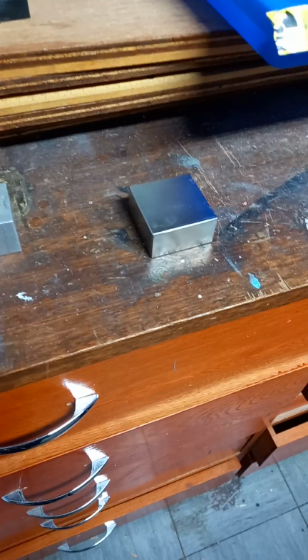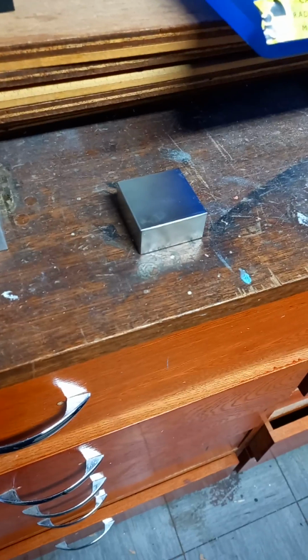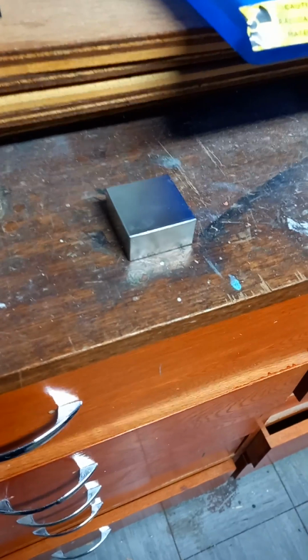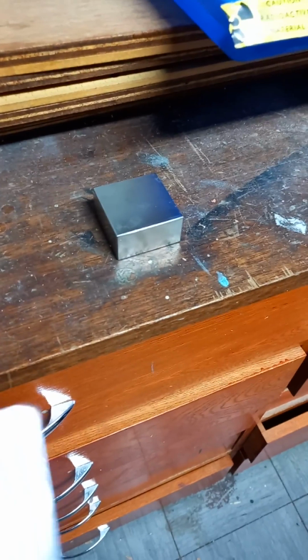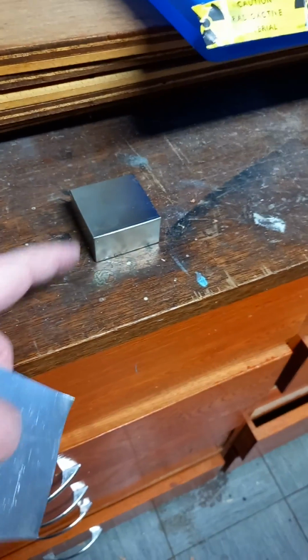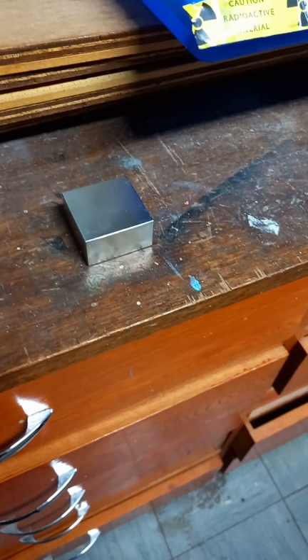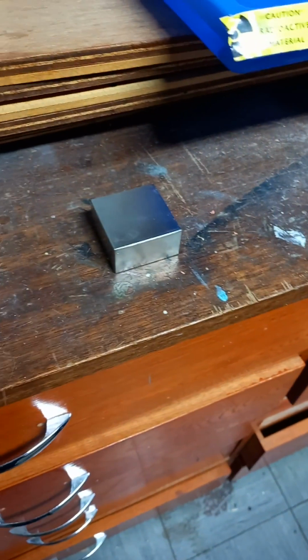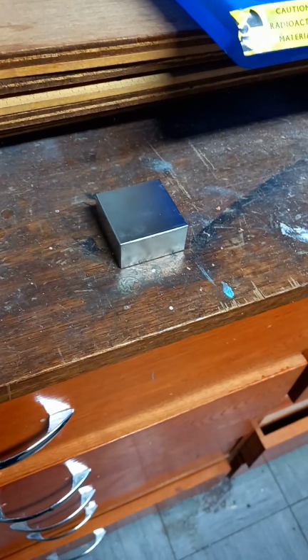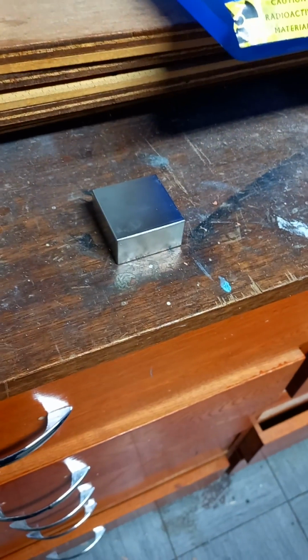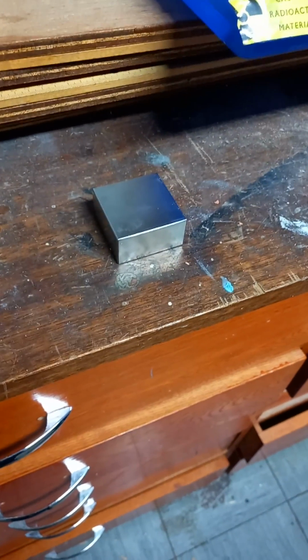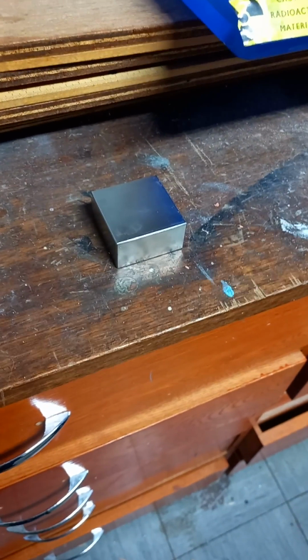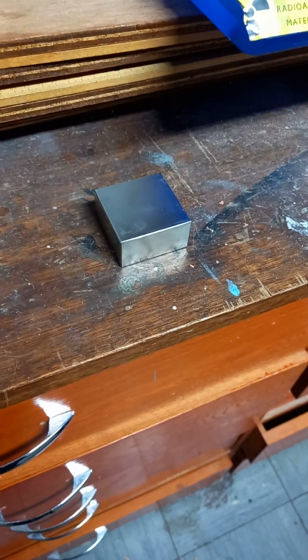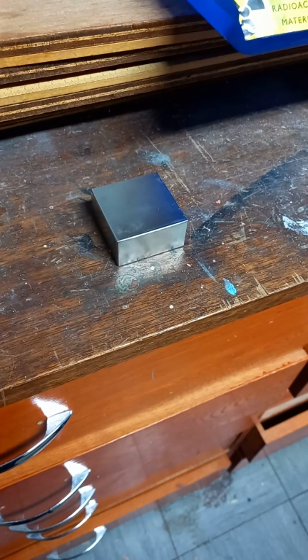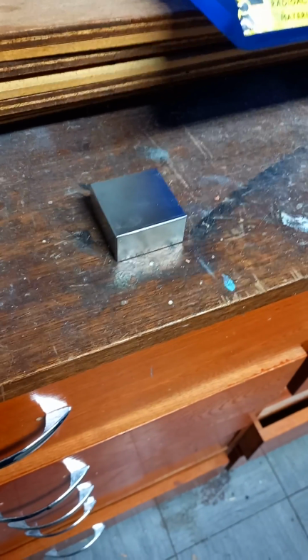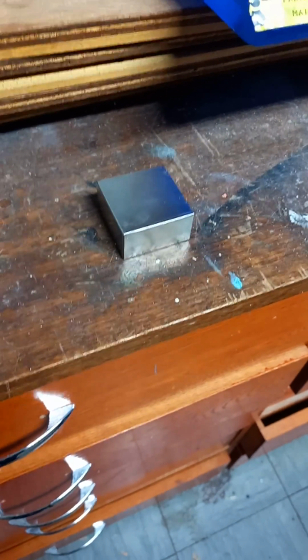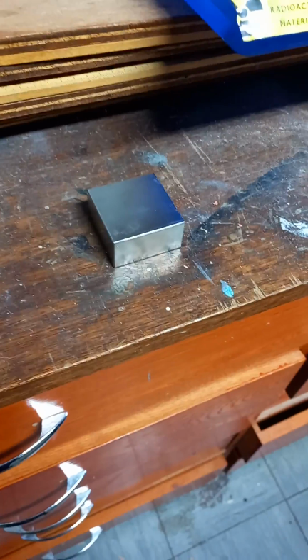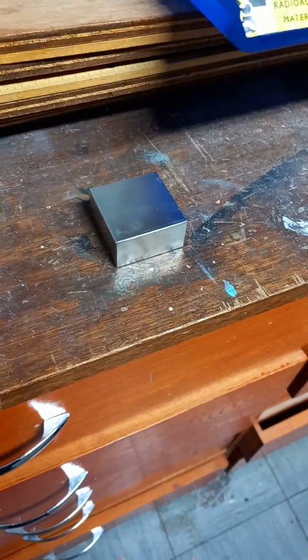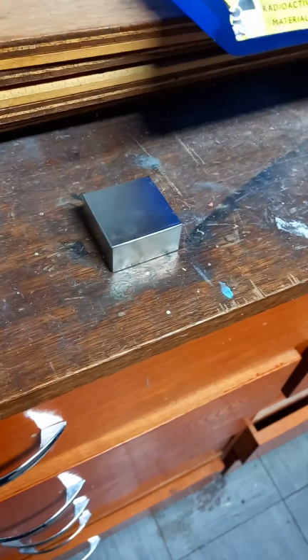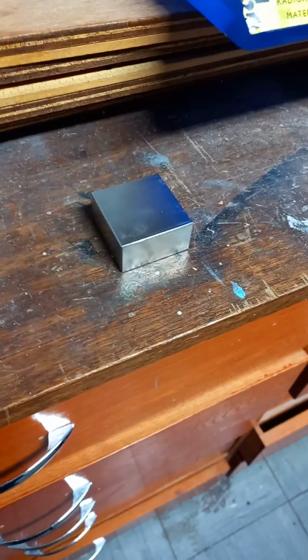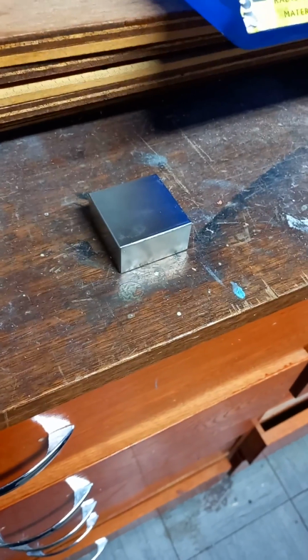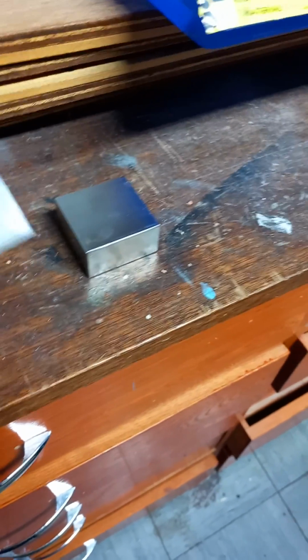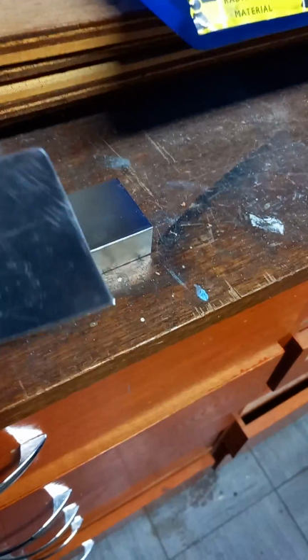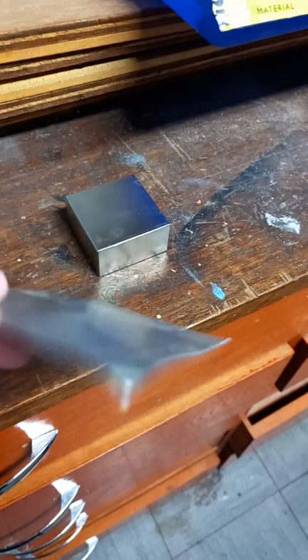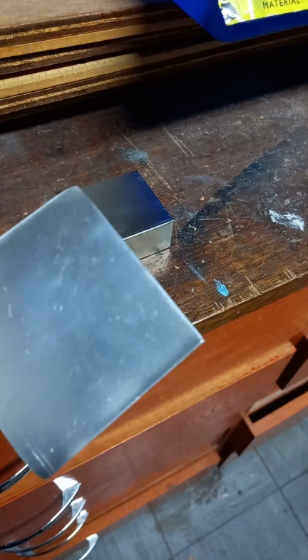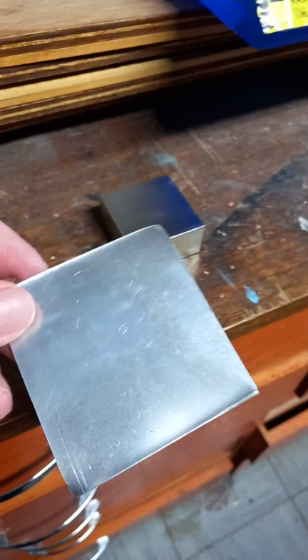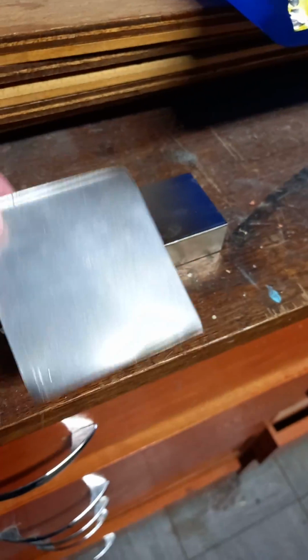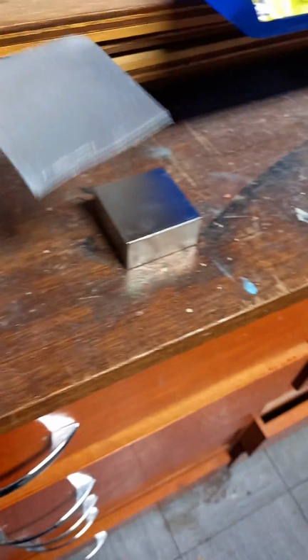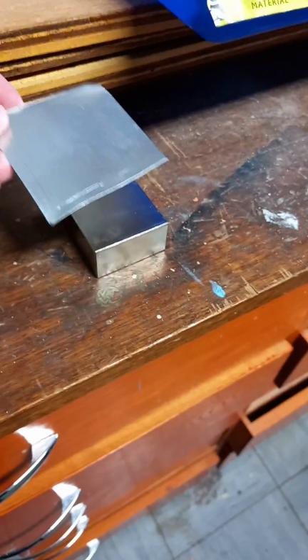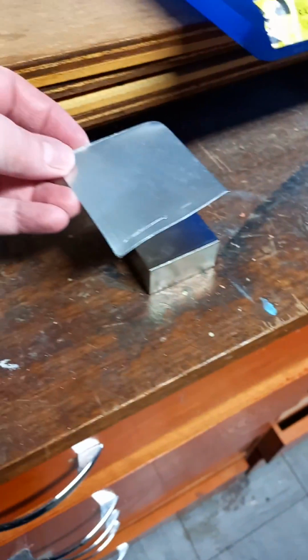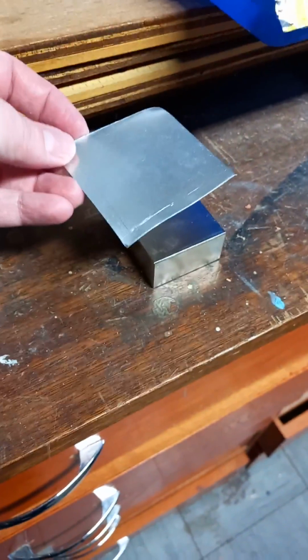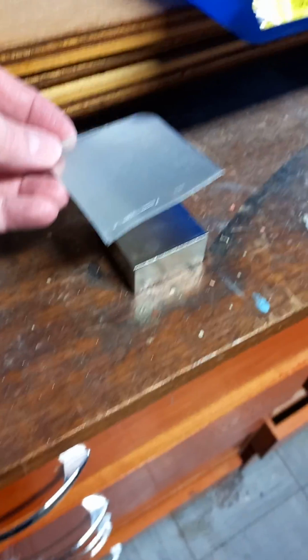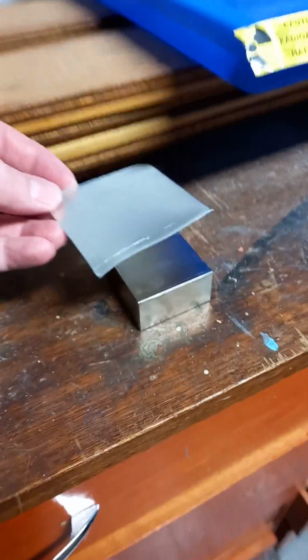Here we've got our super powerful rare earth magnet — a really strong neodymium magnet, pretty much the strongest one I could buy. And then we've got a piece of aluminium, so this is another Lenz's Law demonstration.